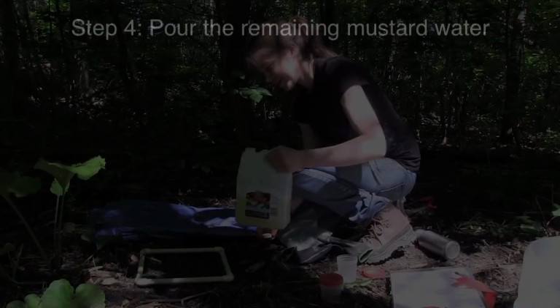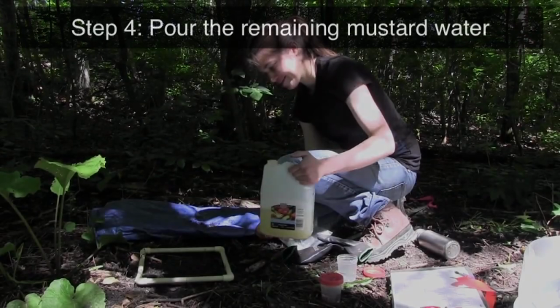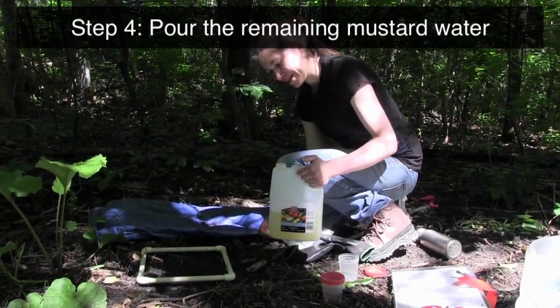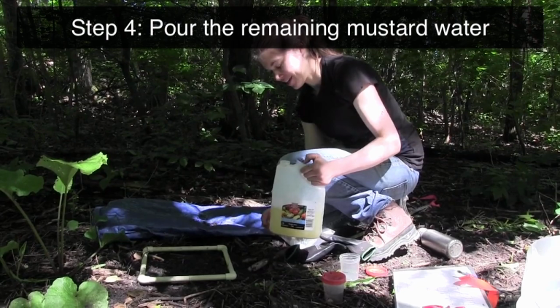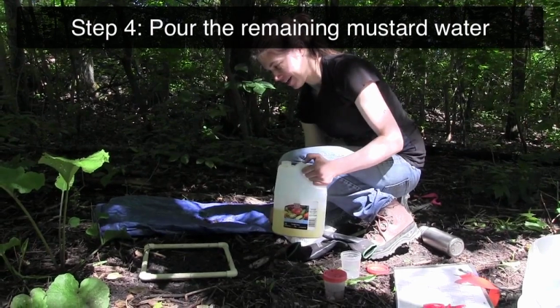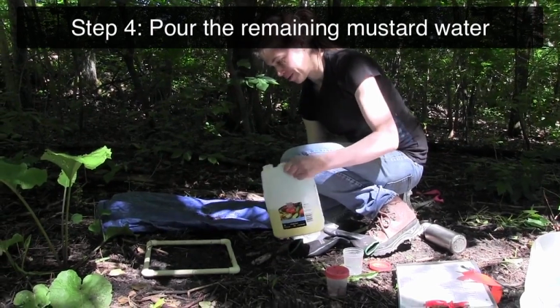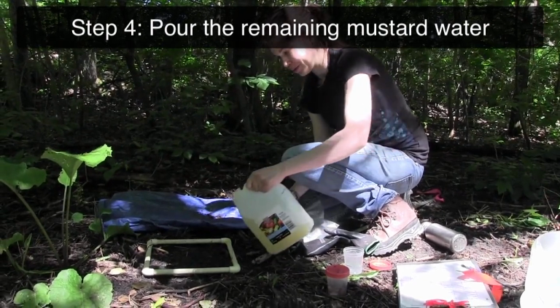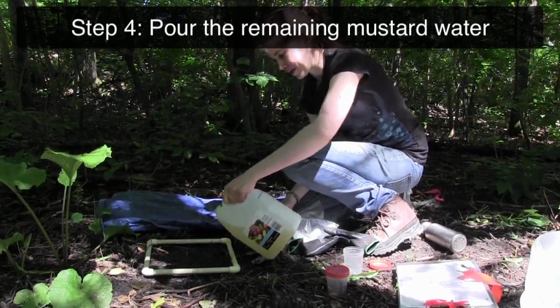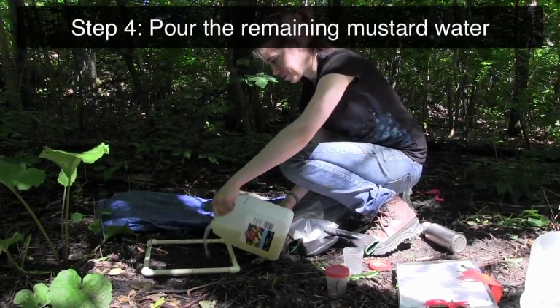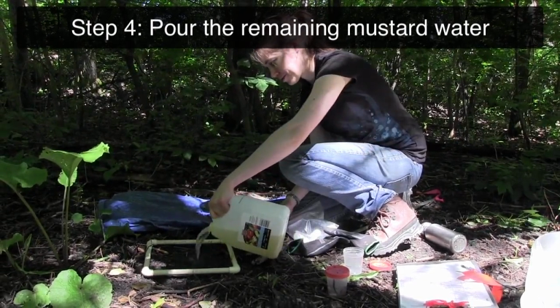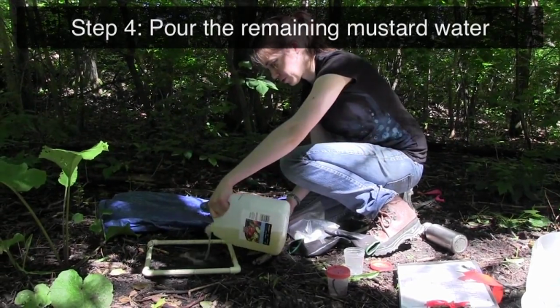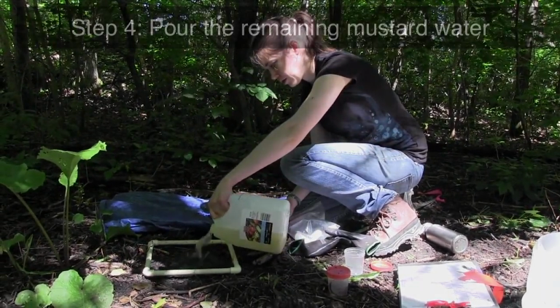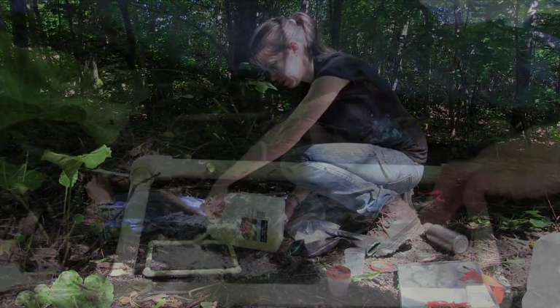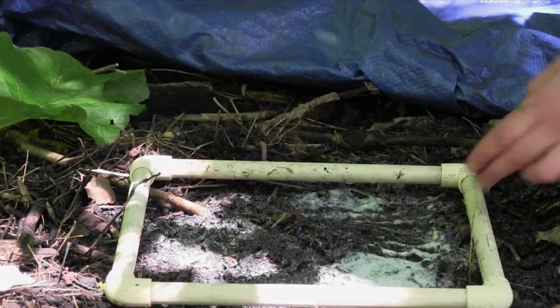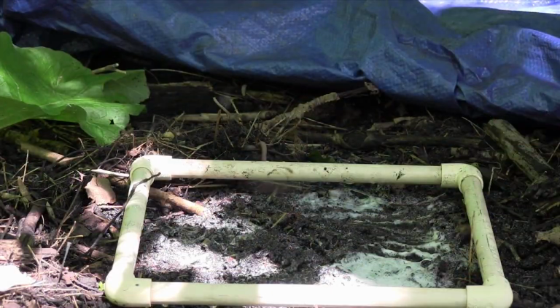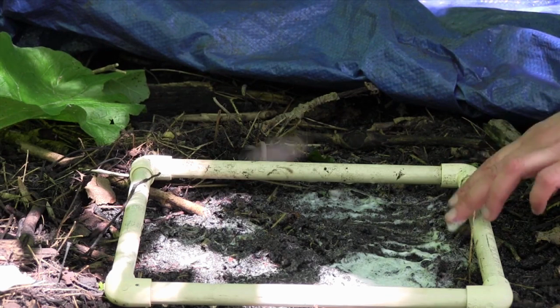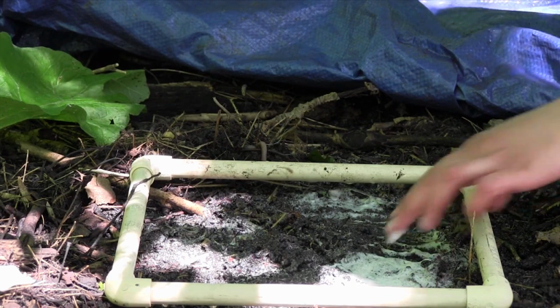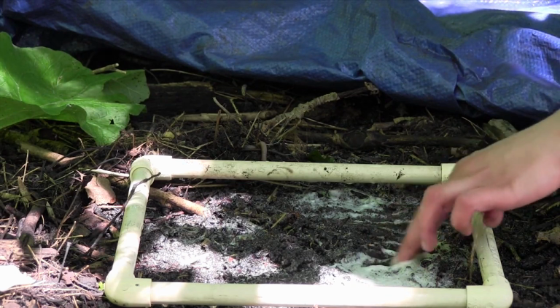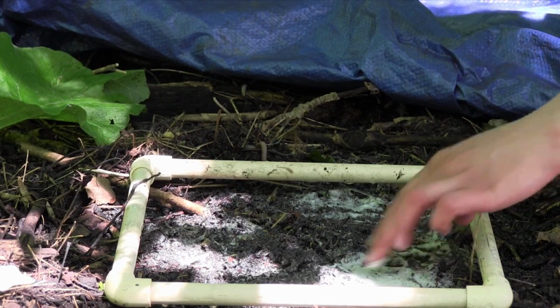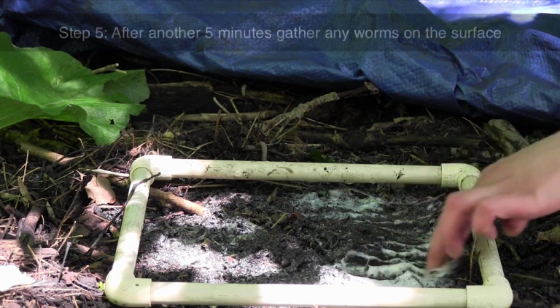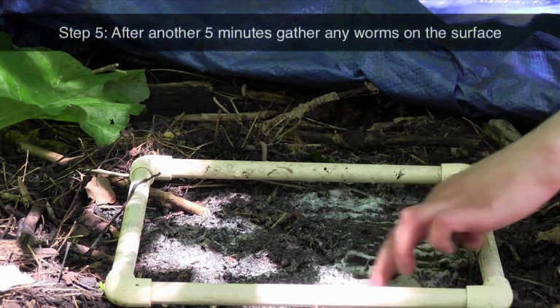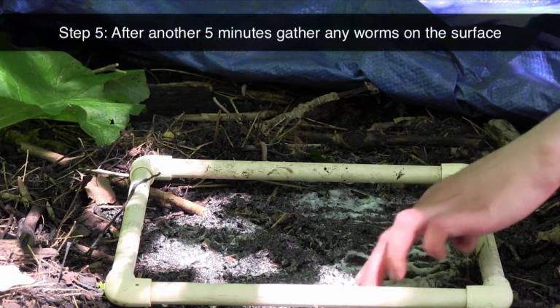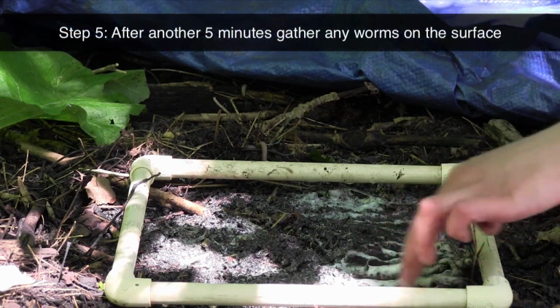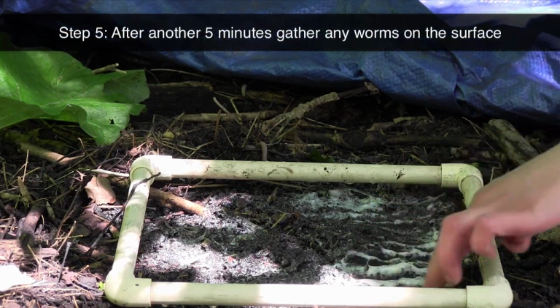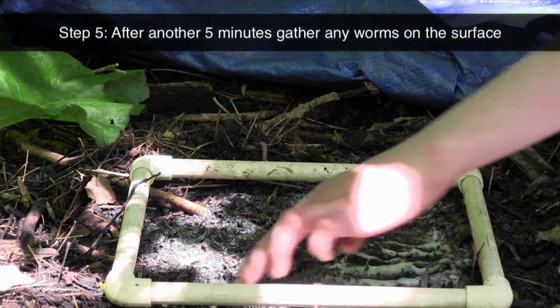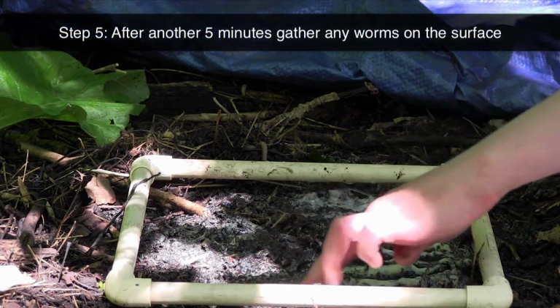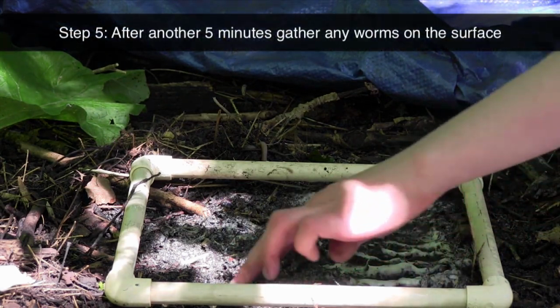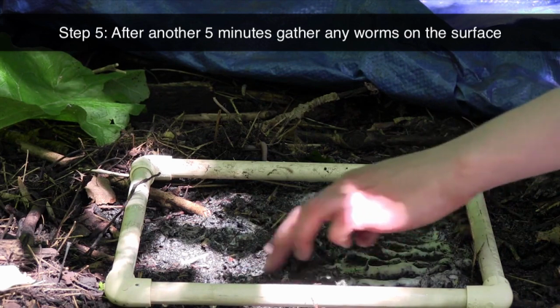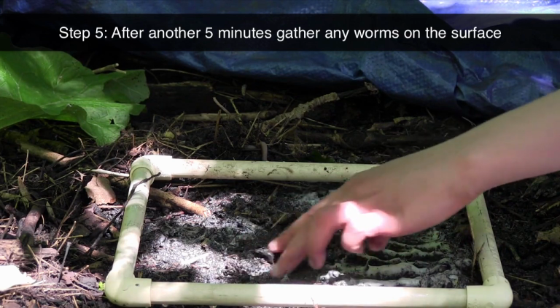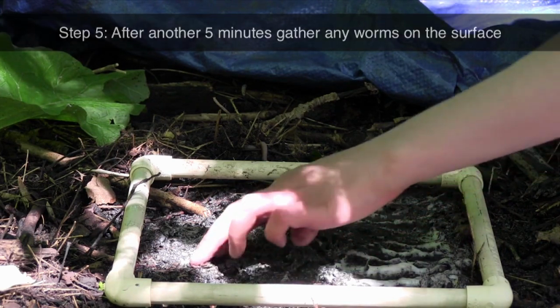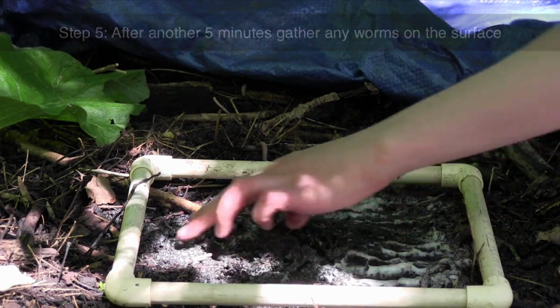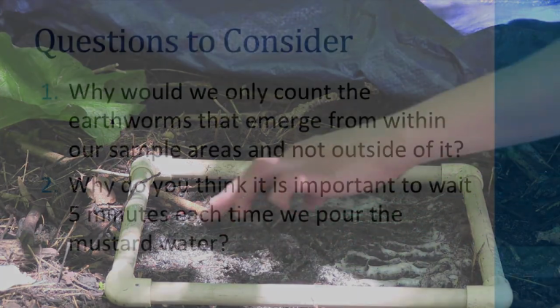After five minutes I'm able to pour the rest of the mustard solution on. After another five minutes, I'm able to look through the surface to see if I've missed any worms.